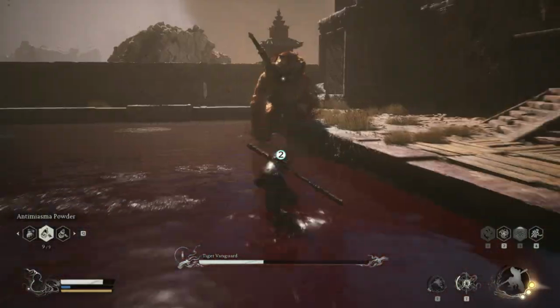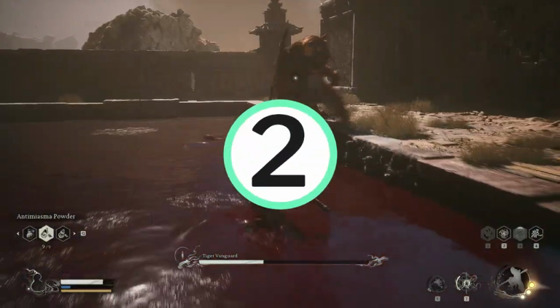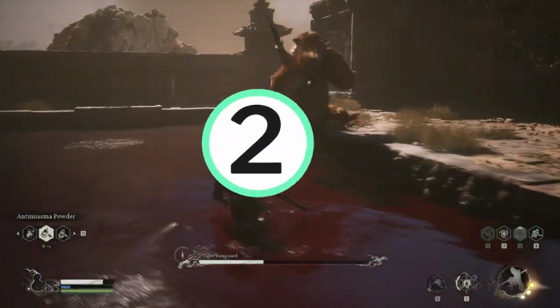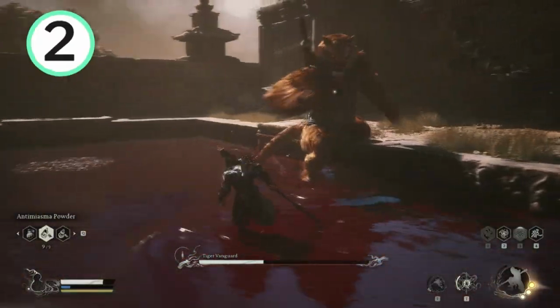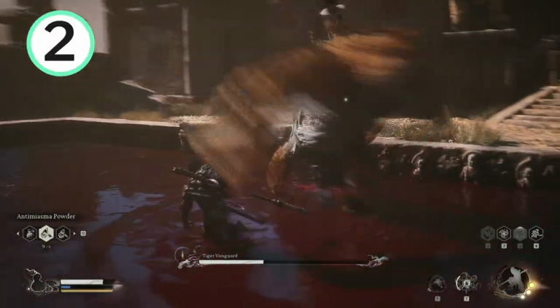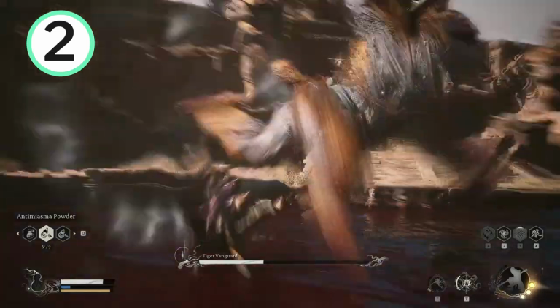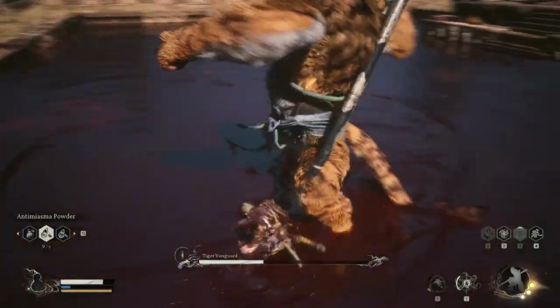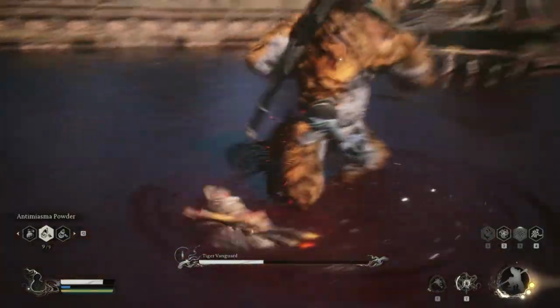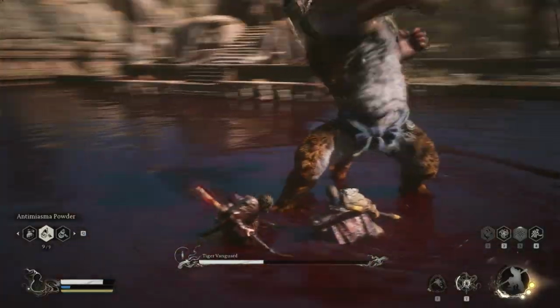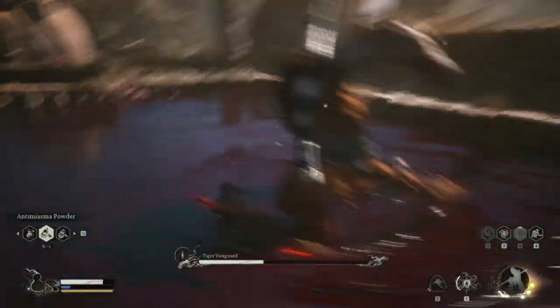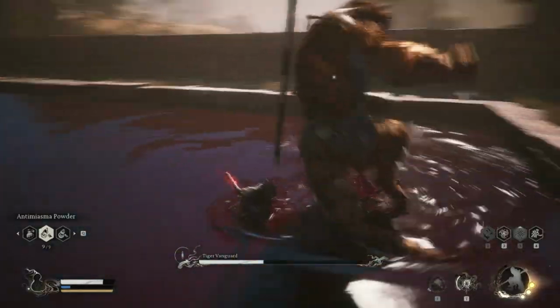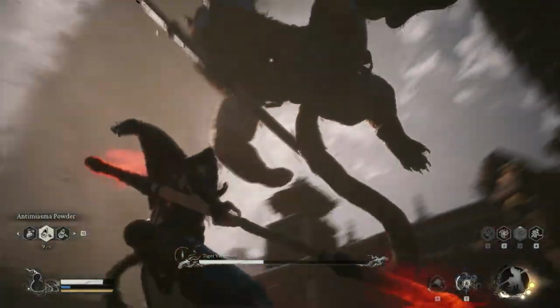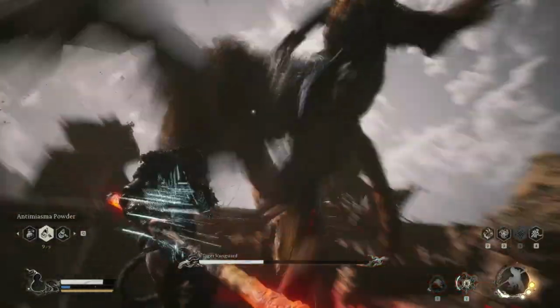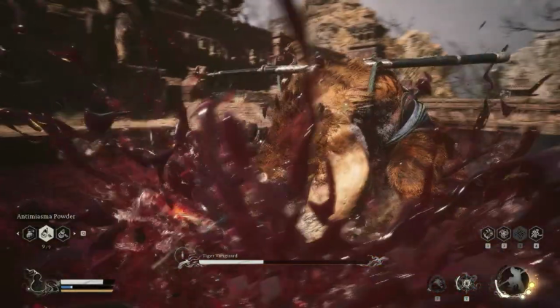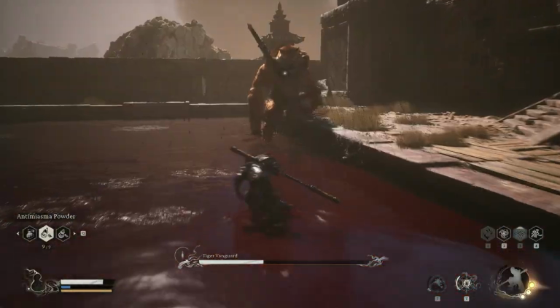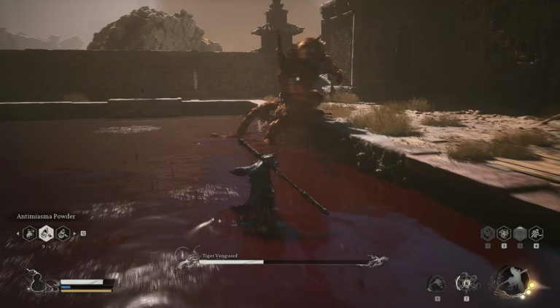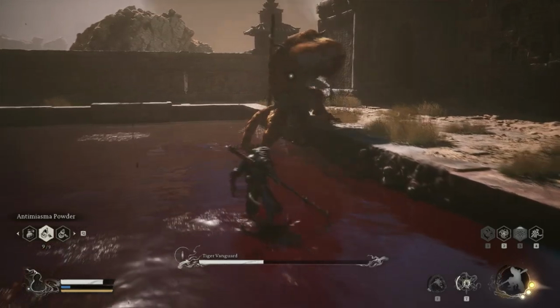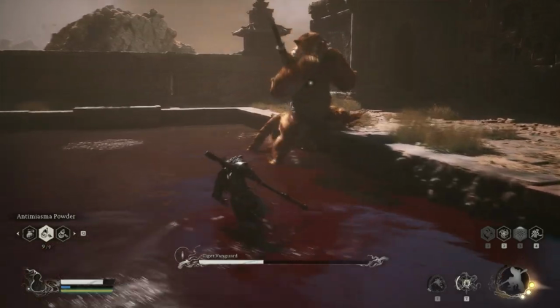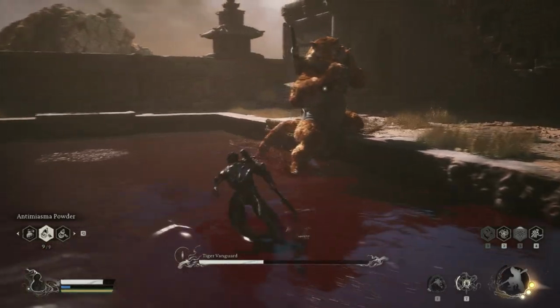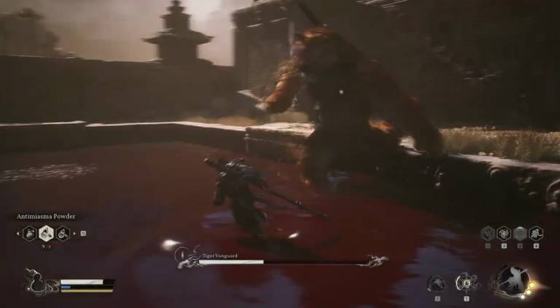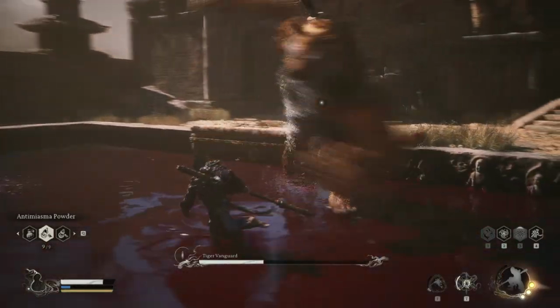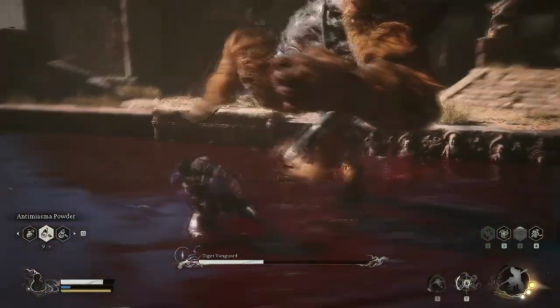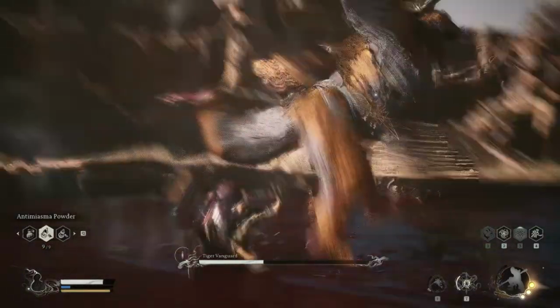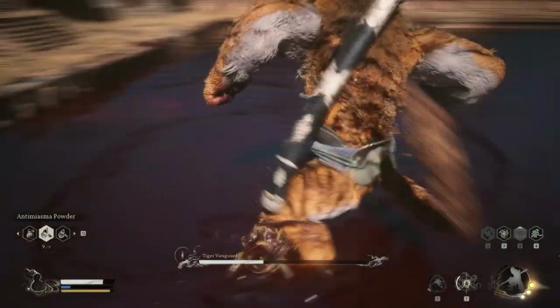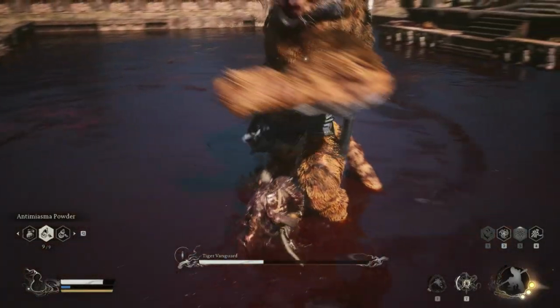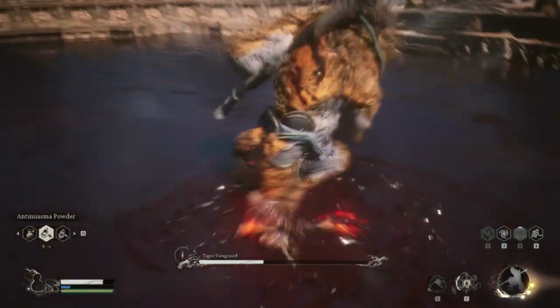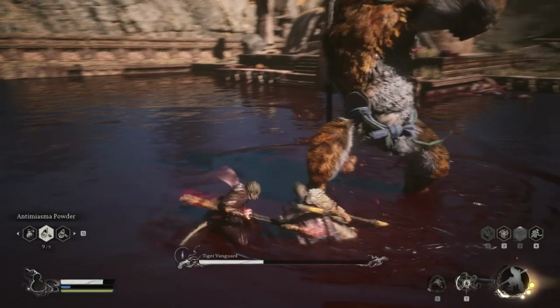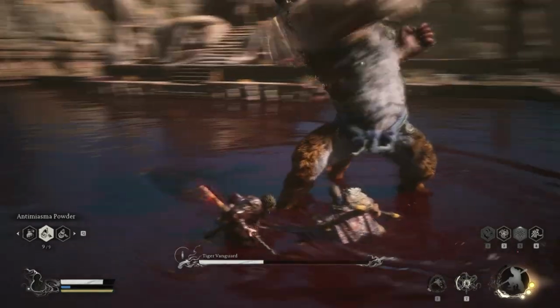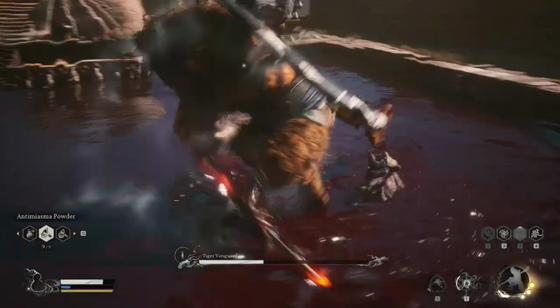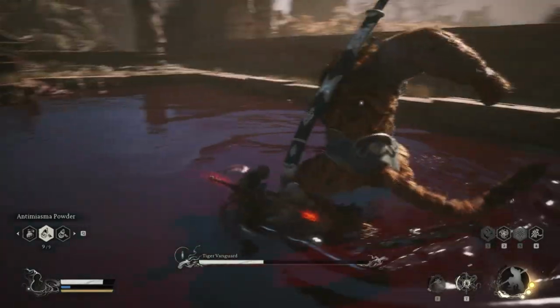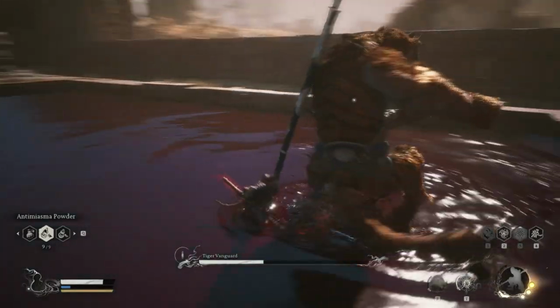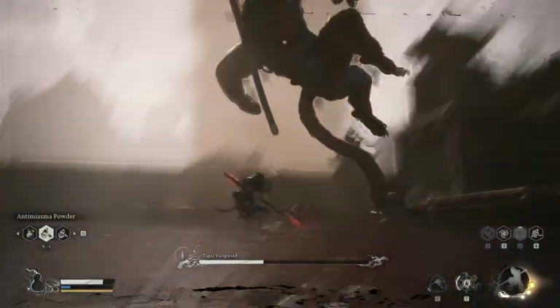Number two: jump smash as a finisher. Let's replay in slow motion. He will start with a pose, then he will kick, punch, another punch, and then a smash.